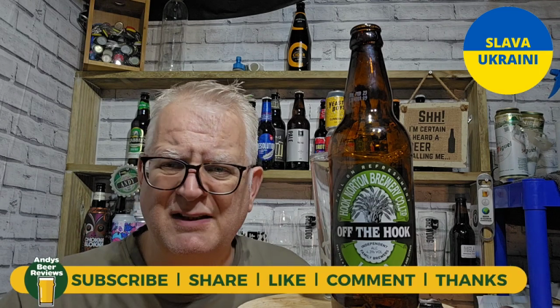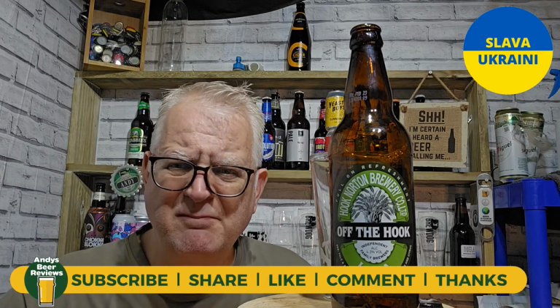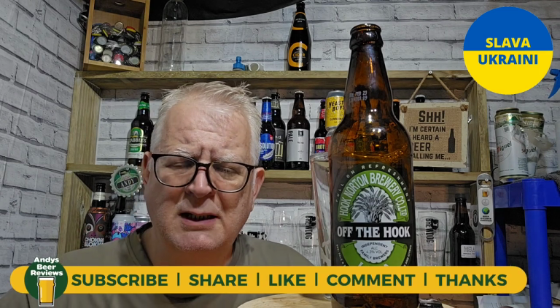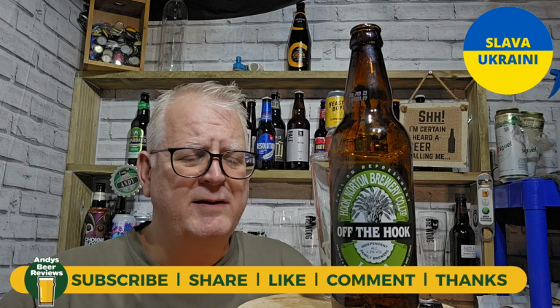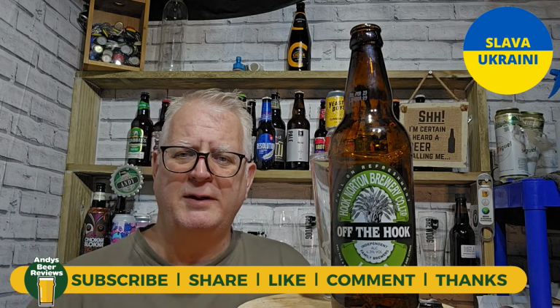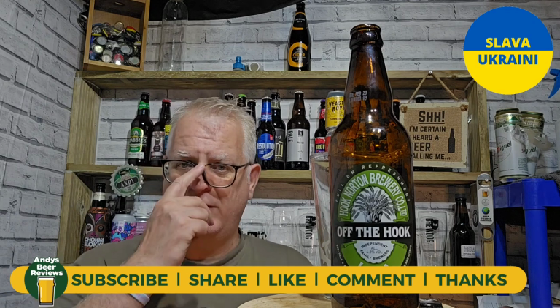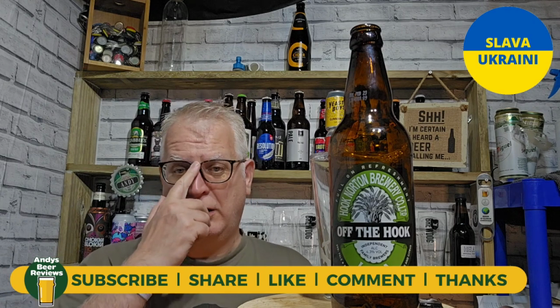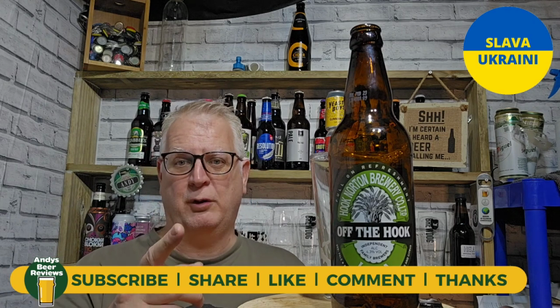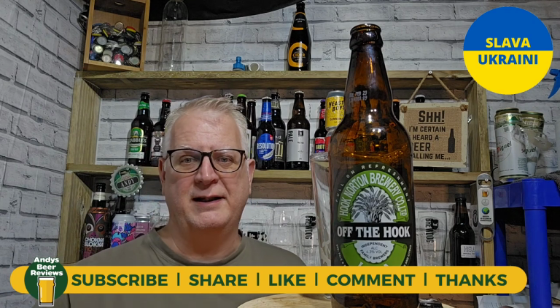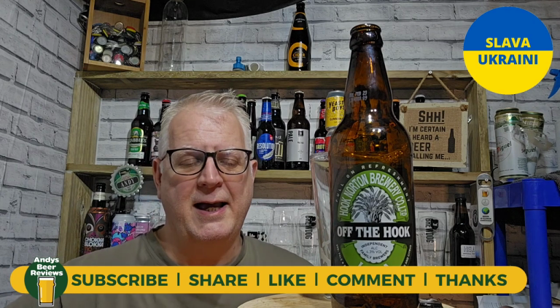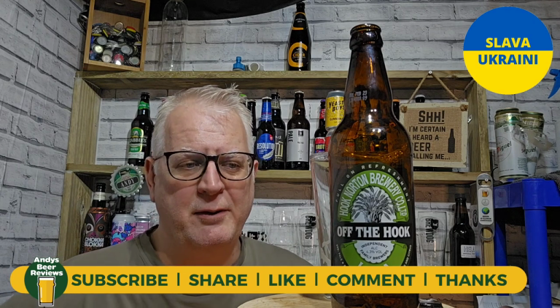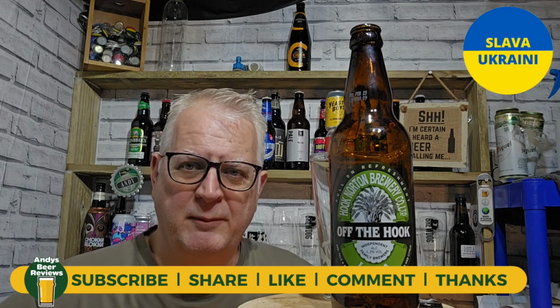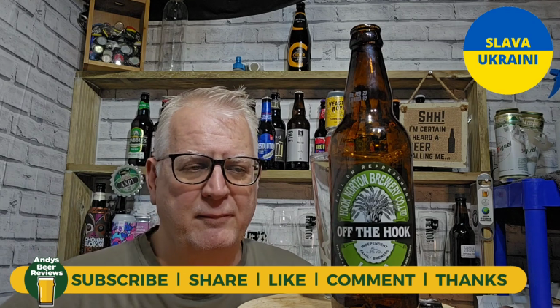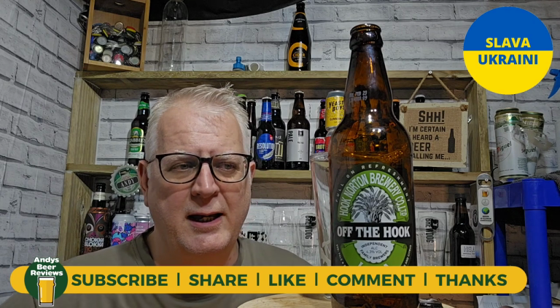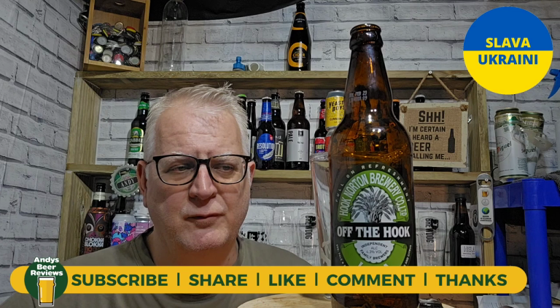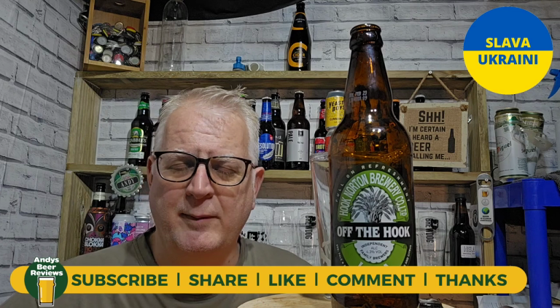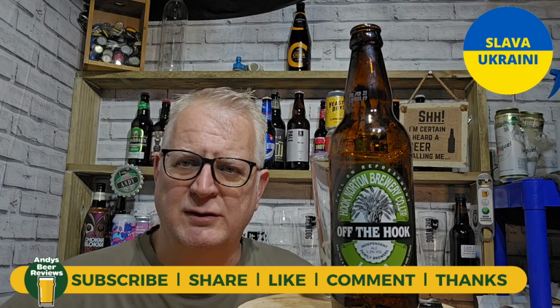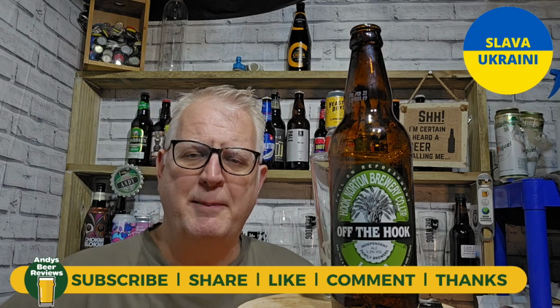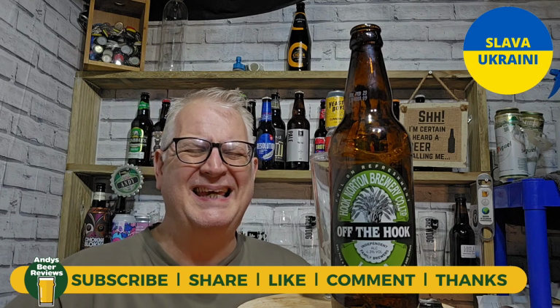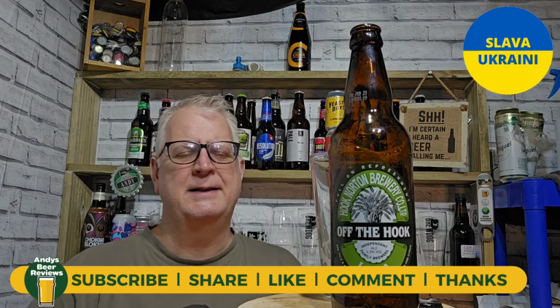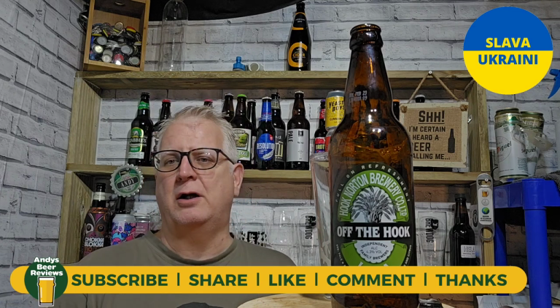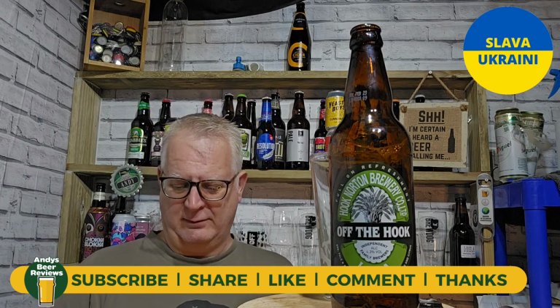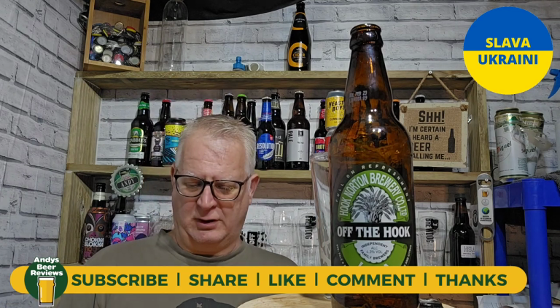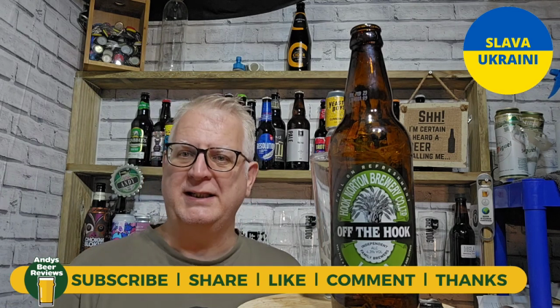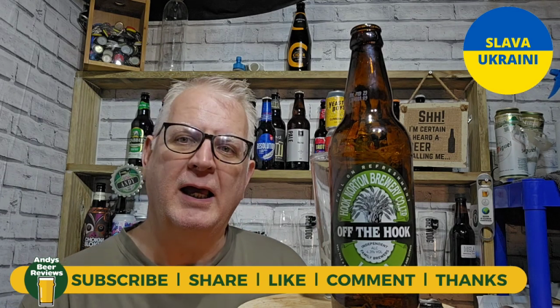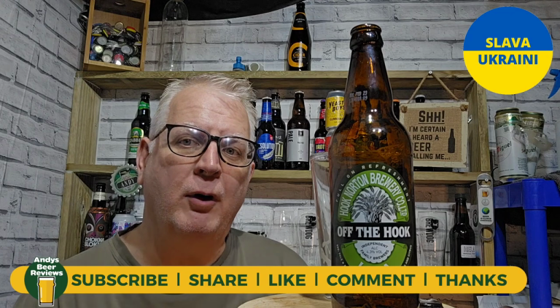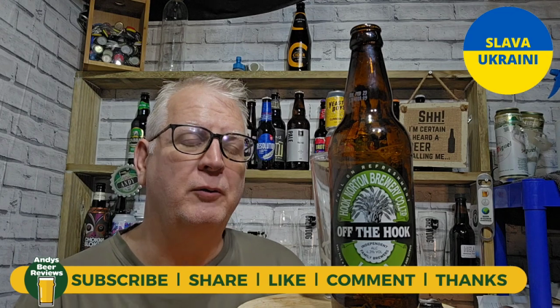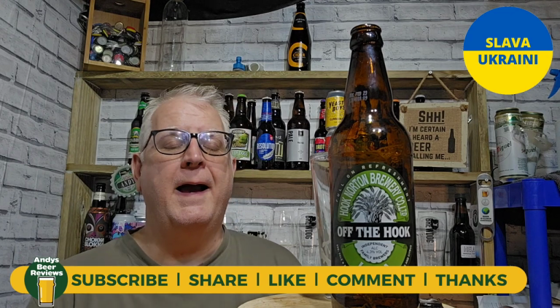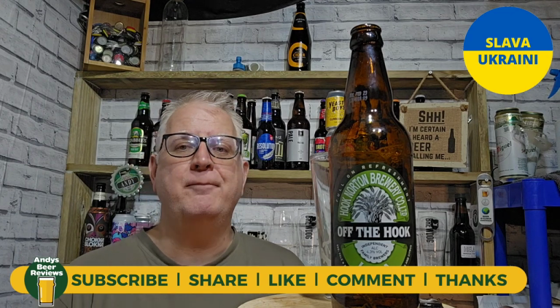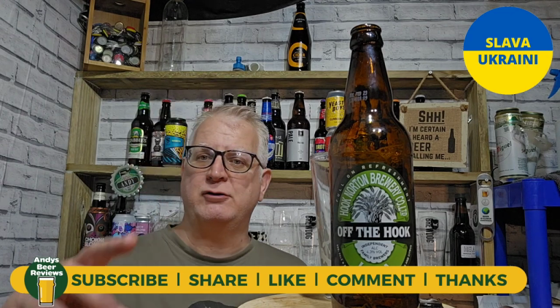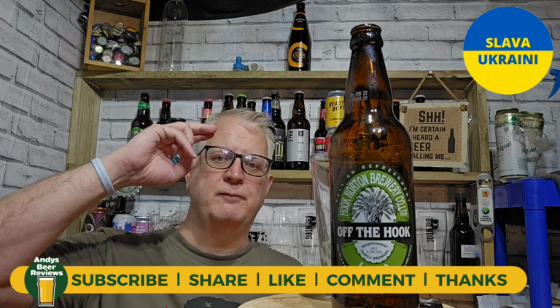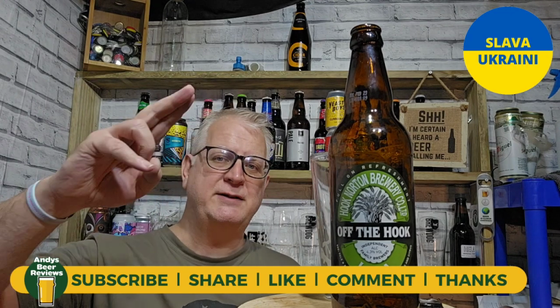Seven out of ten for this one. Let me know what you think about it — comment, like, and subscribe please. I don't always say it but often should. Until the next review, cheers everybody!